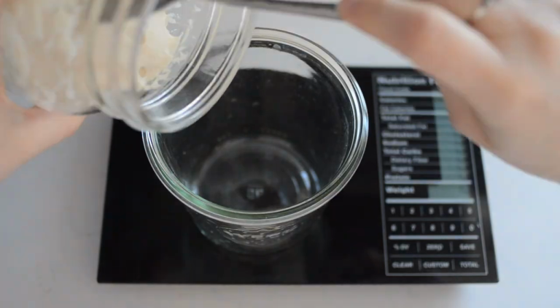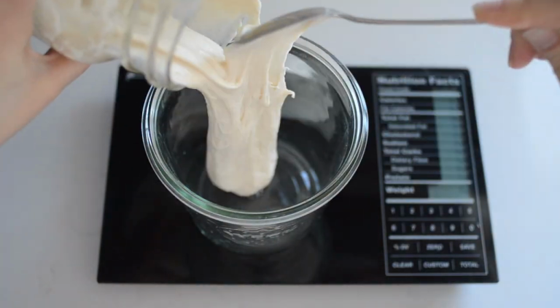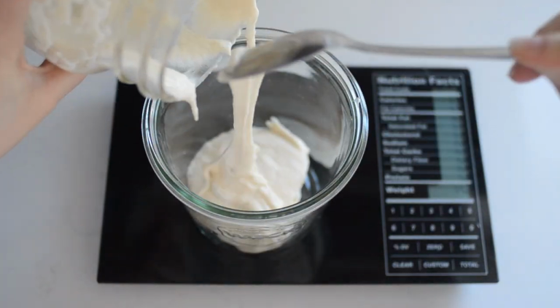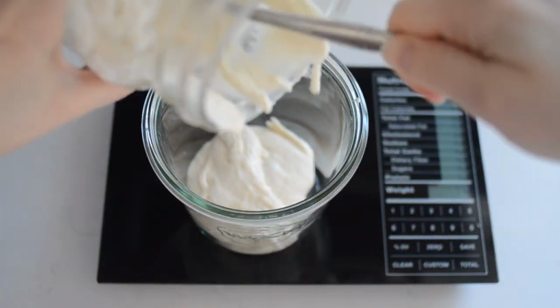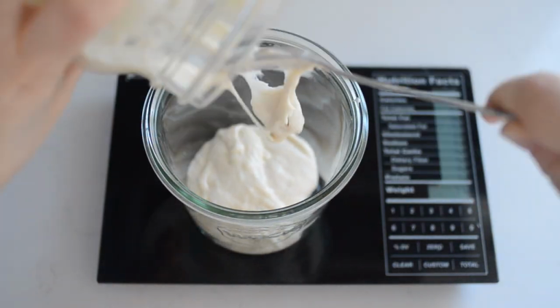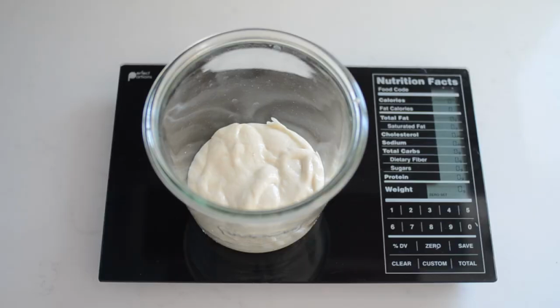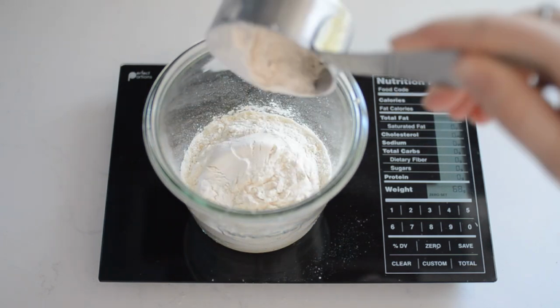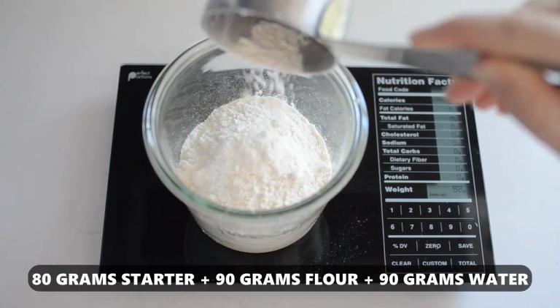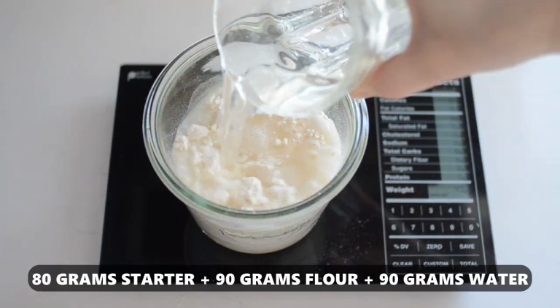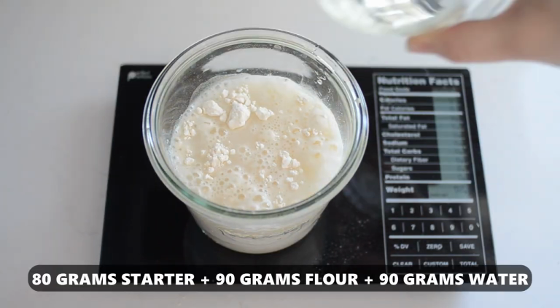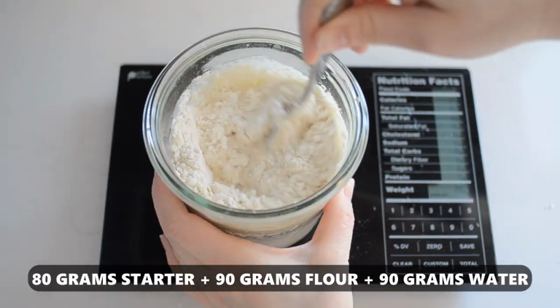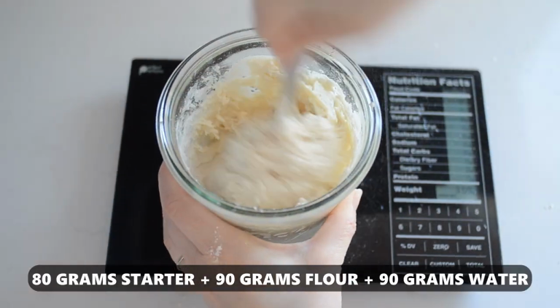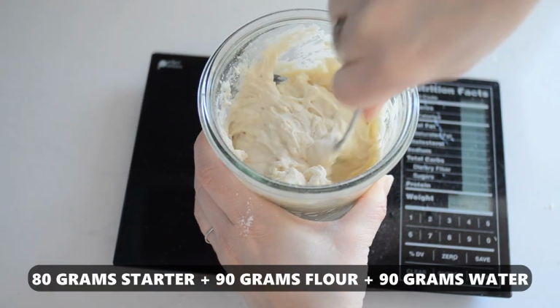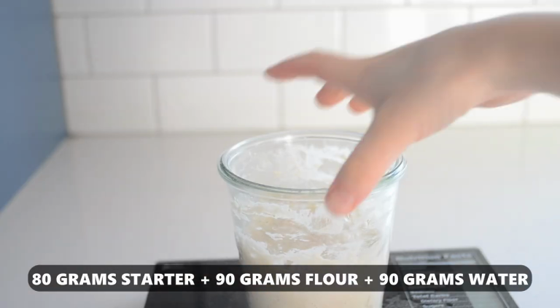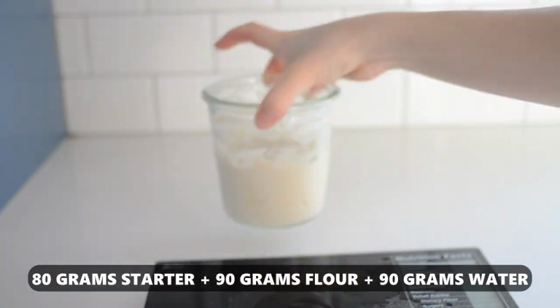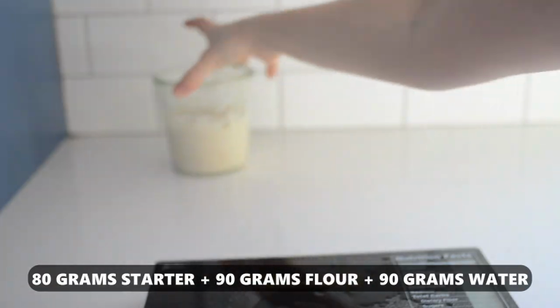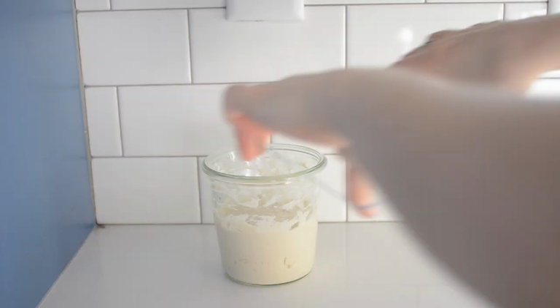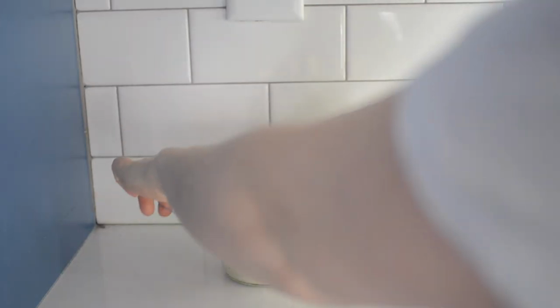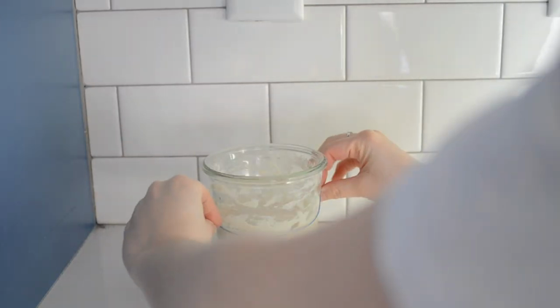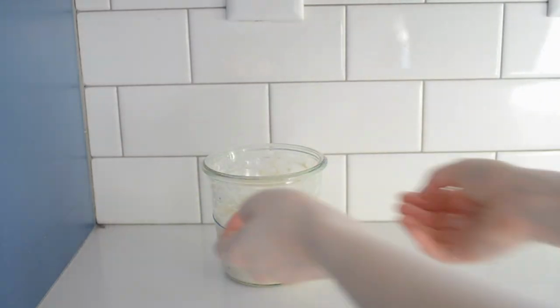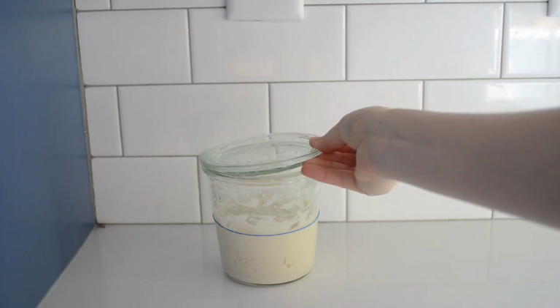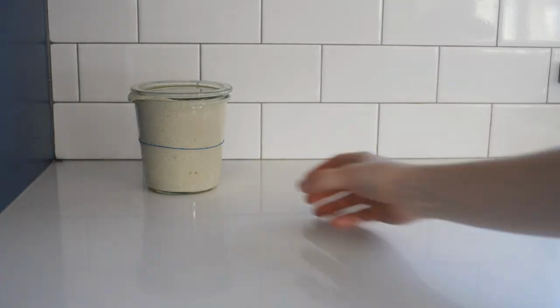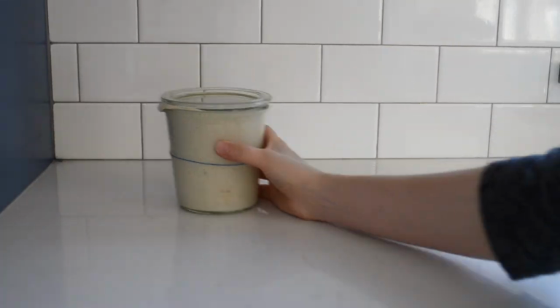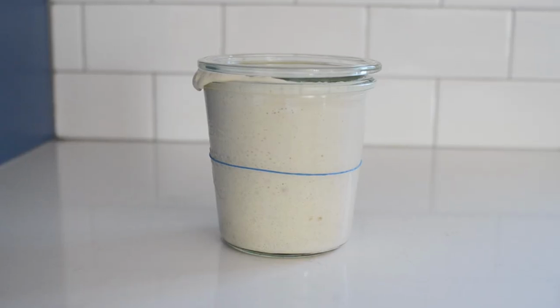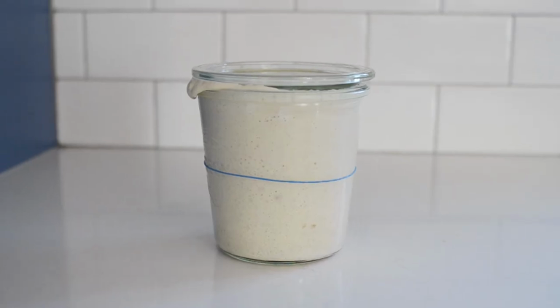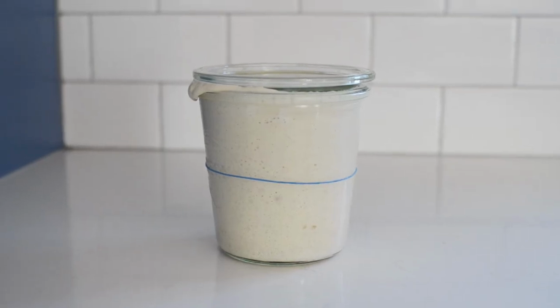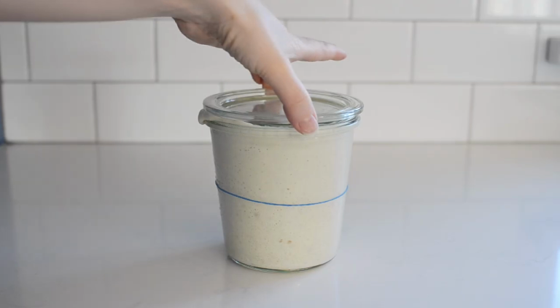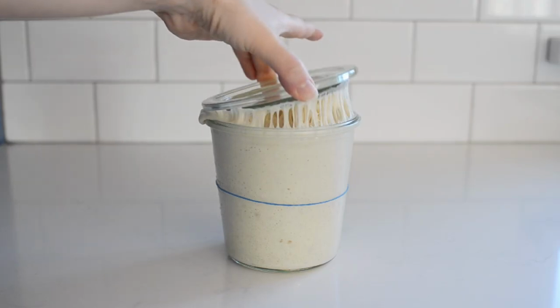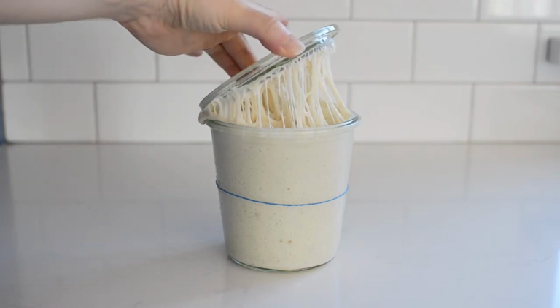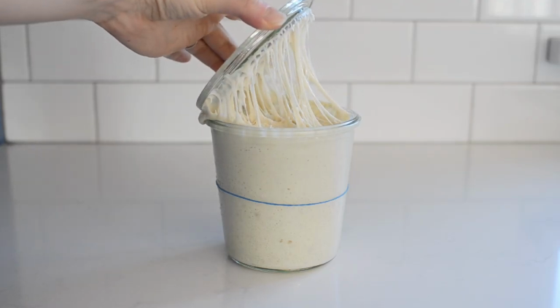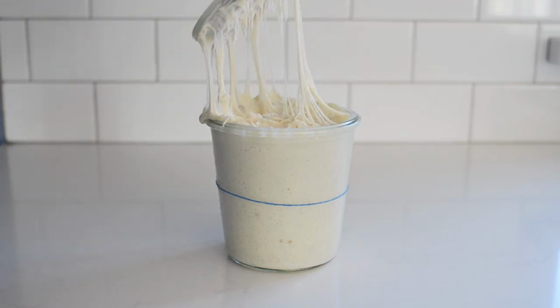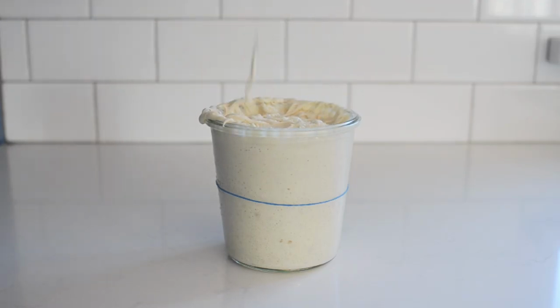Feed your starter 8 to 12 hours in advance. I like to feed 80 grams of starter with 90 grams each of flour and water. Your starter should double and be active and bubbly, and pass the float test before you use it.